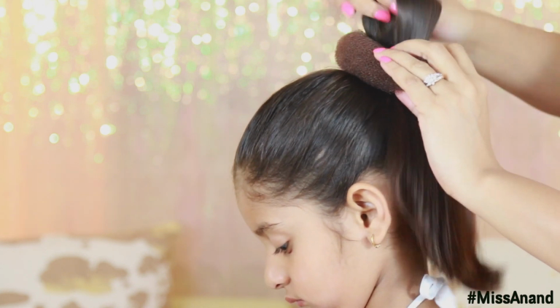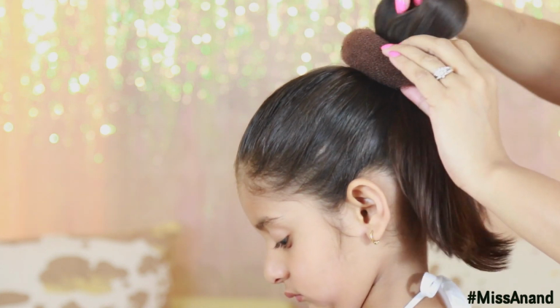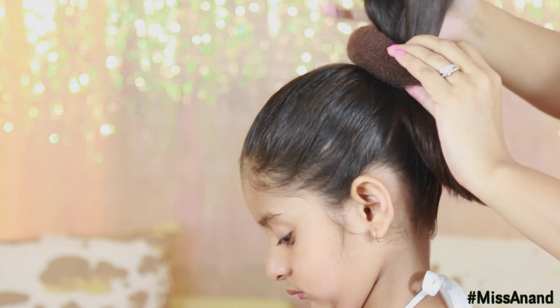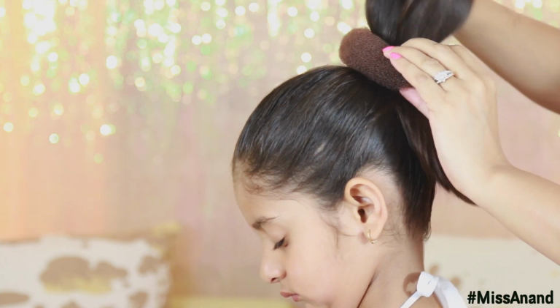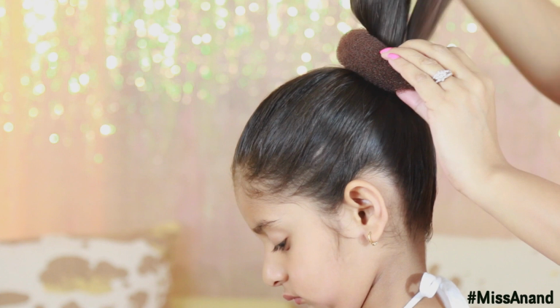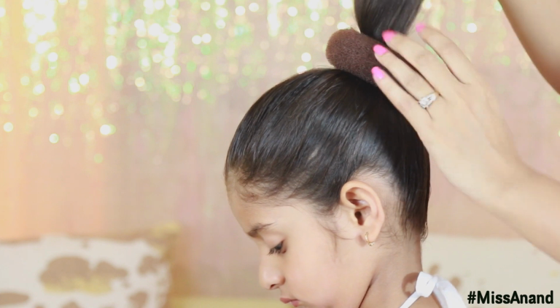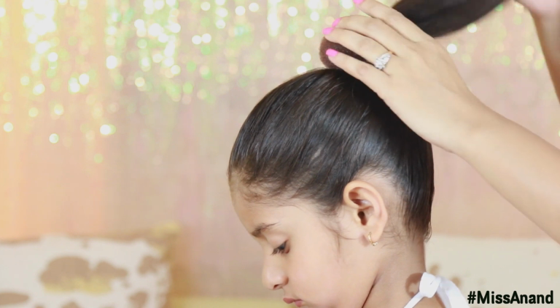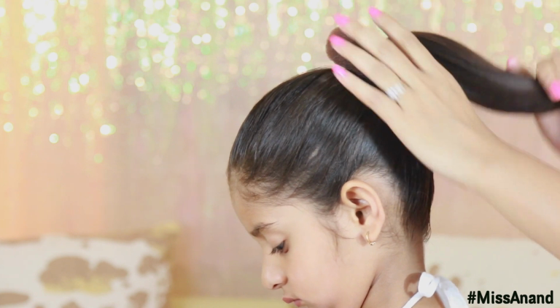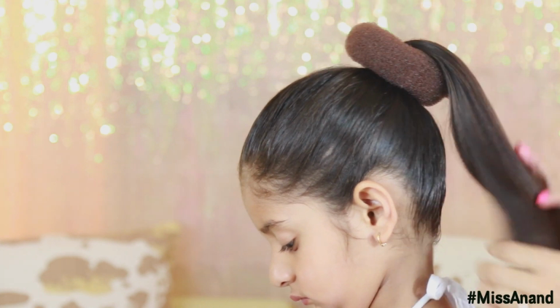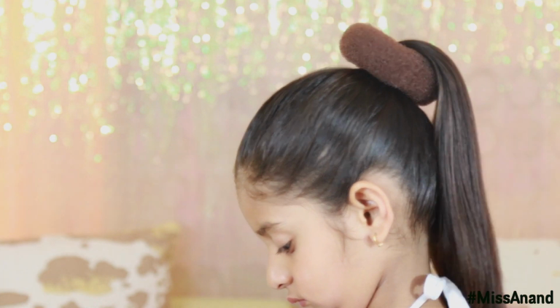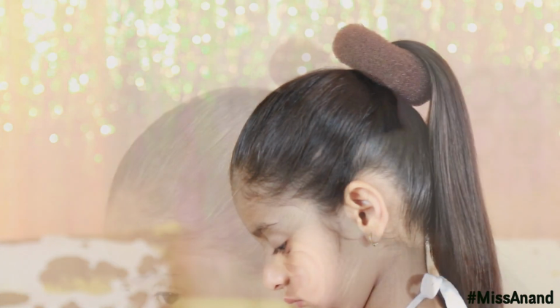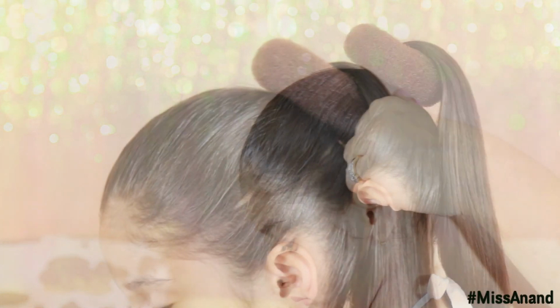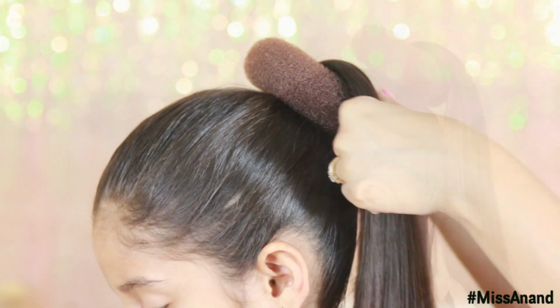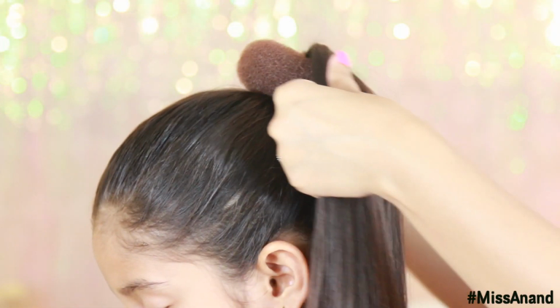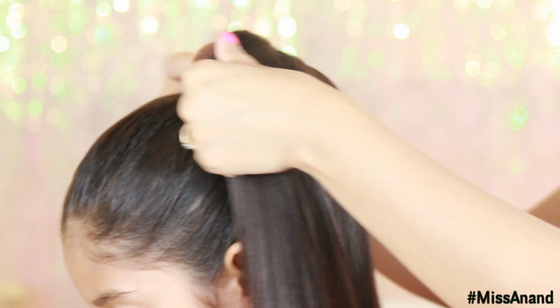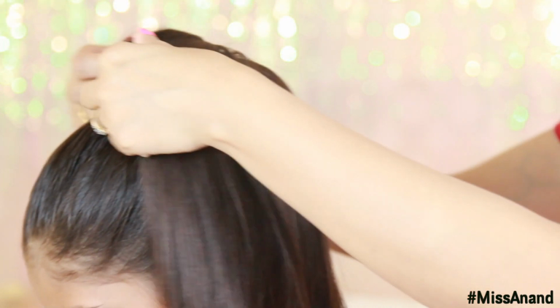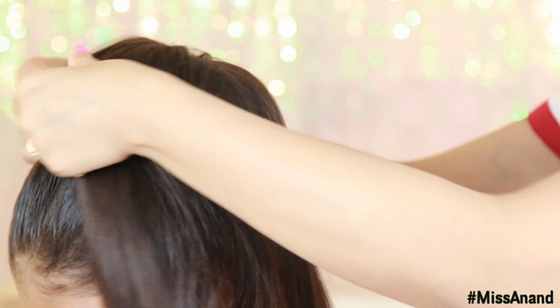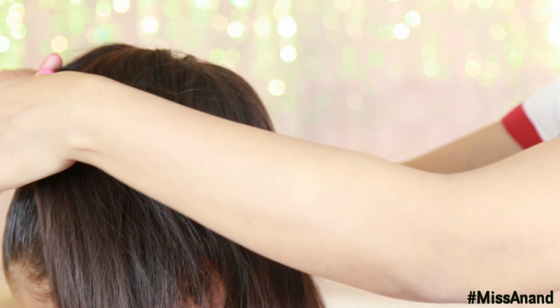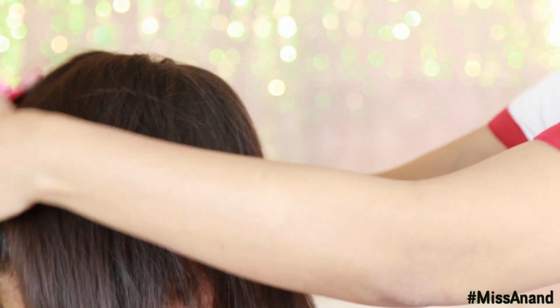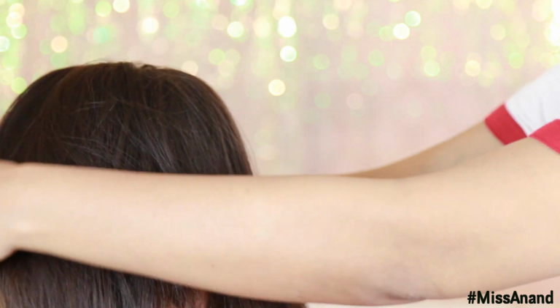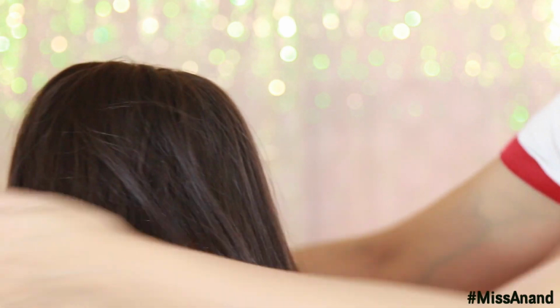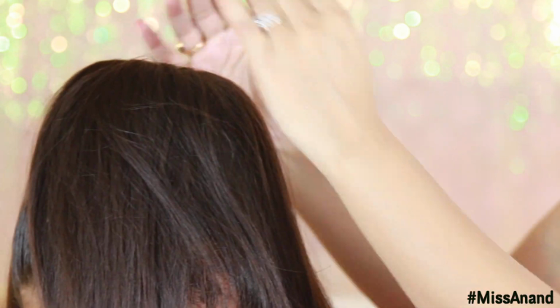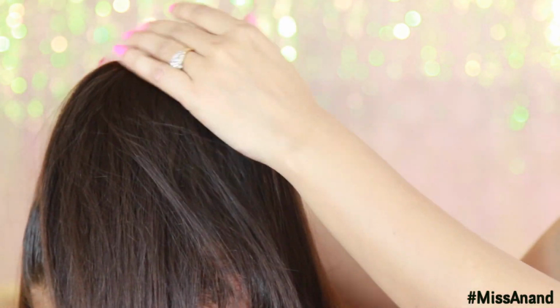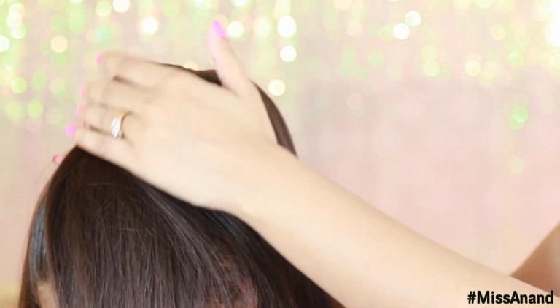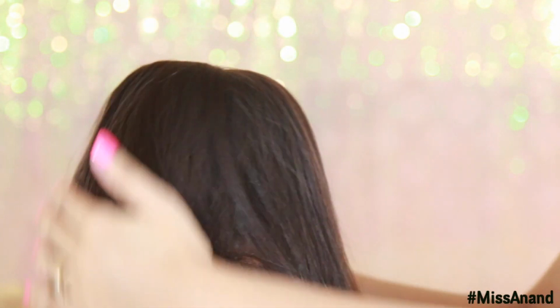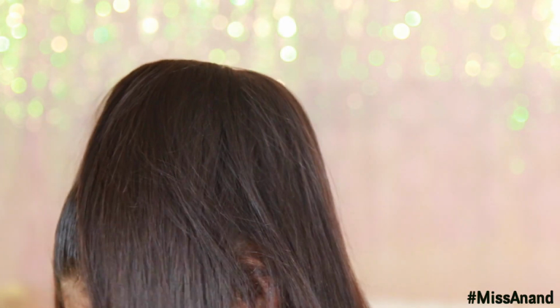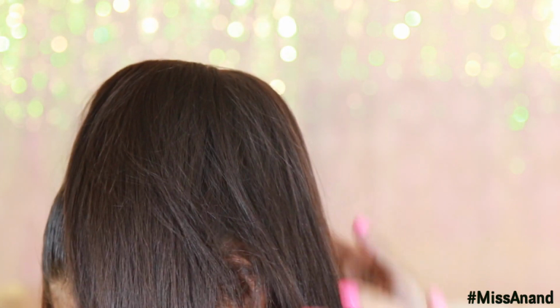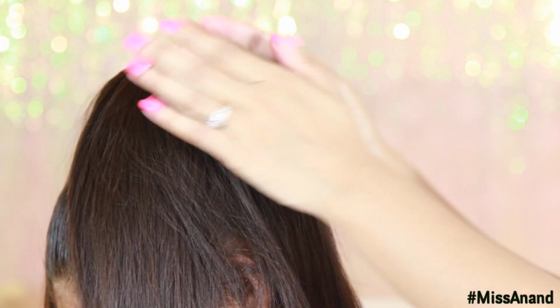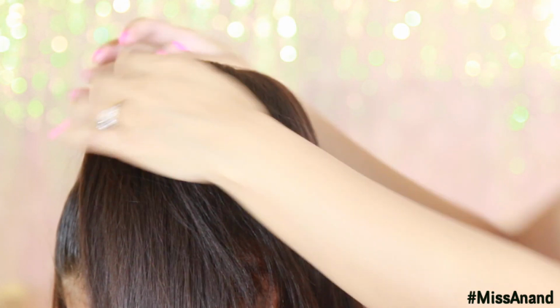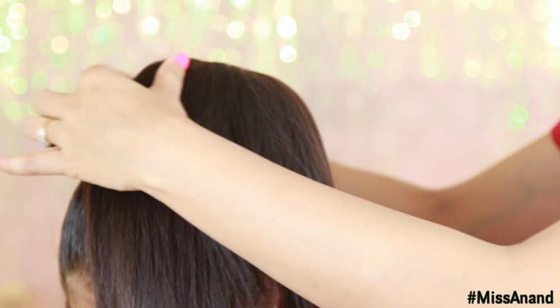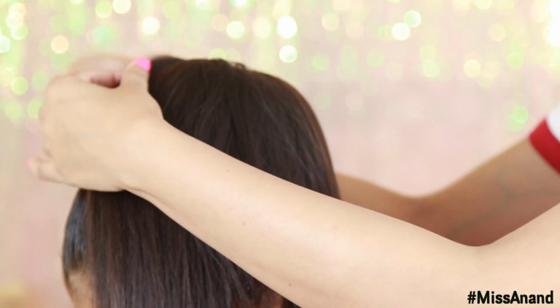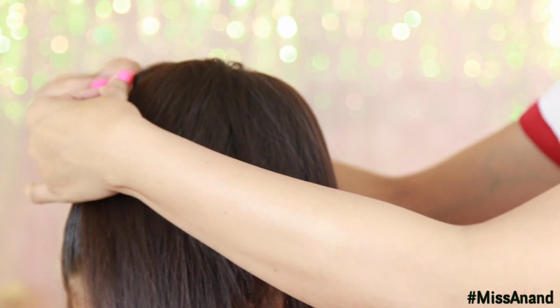Now put a donut bun. If you don't have a rubber band, put it on the same way. I got this donut from Sector 18 in Noida — you can get one from there.